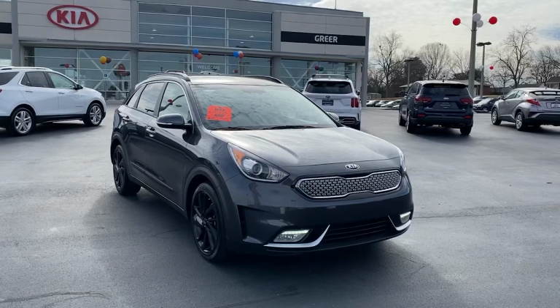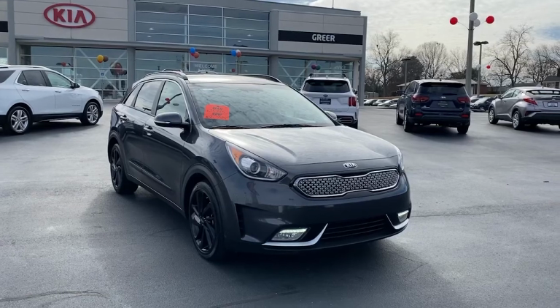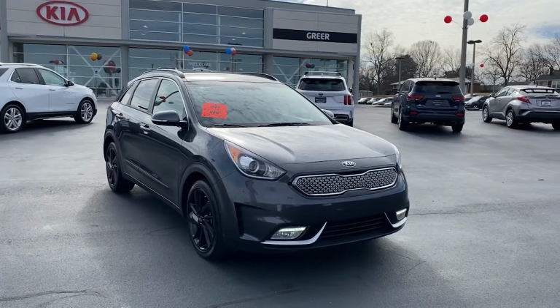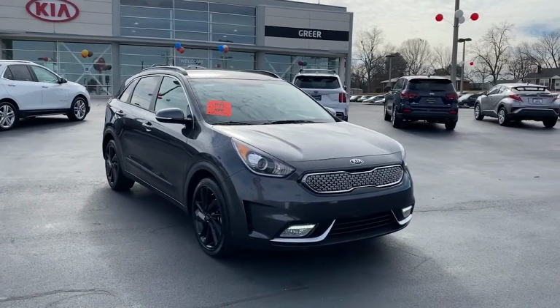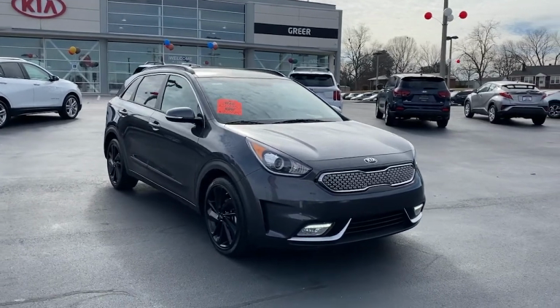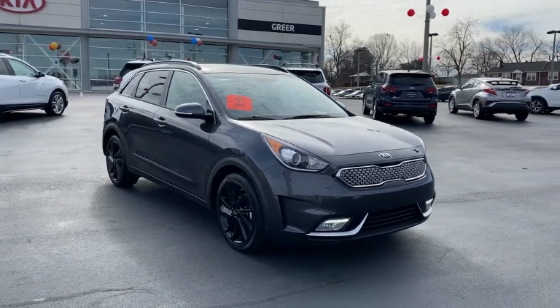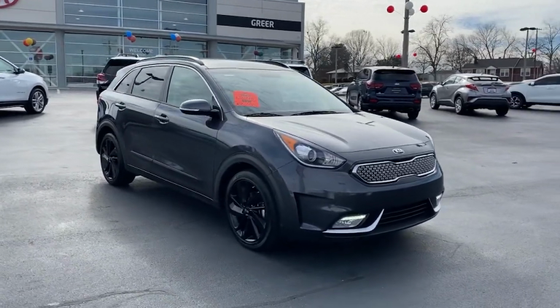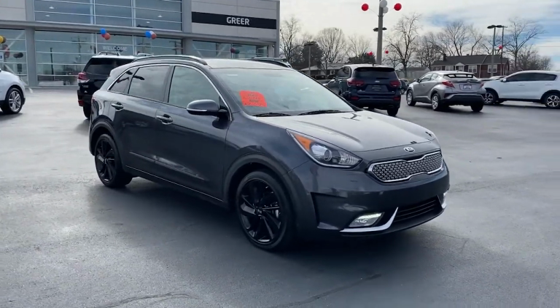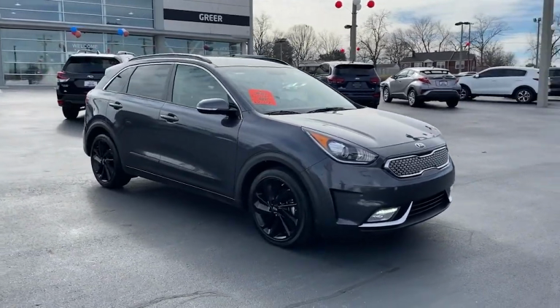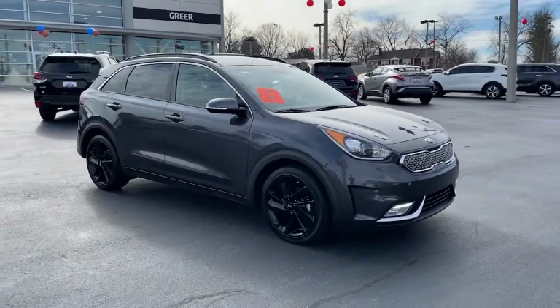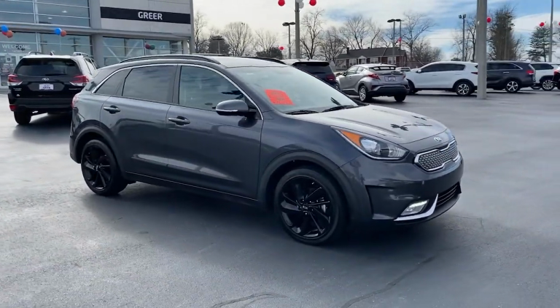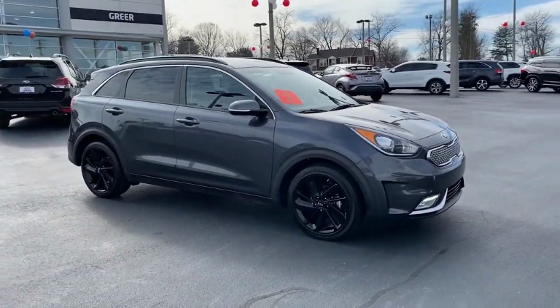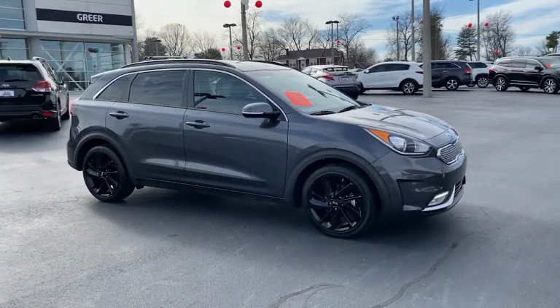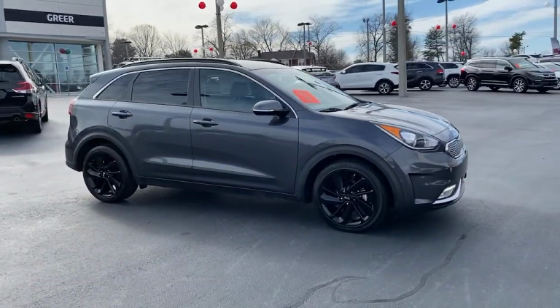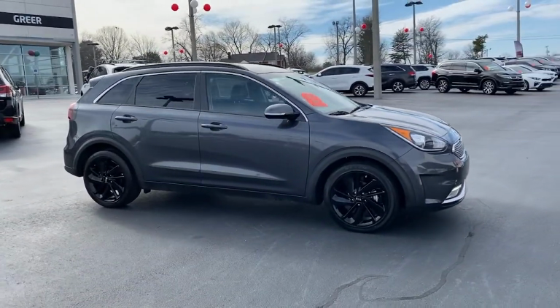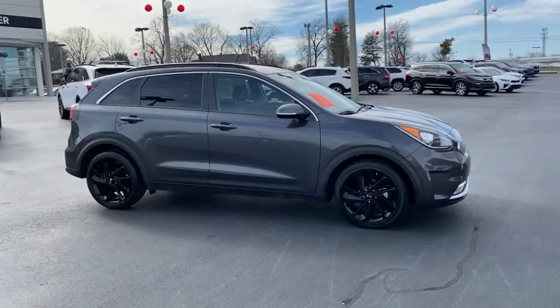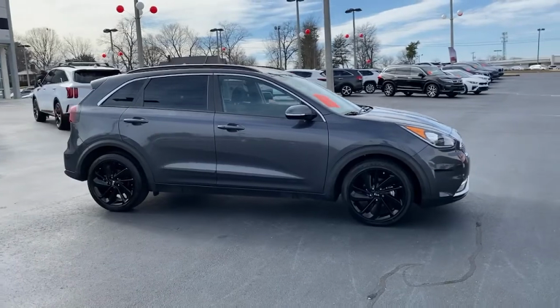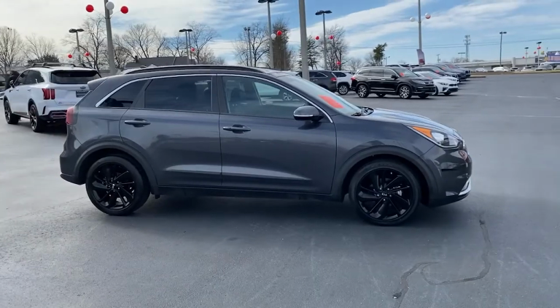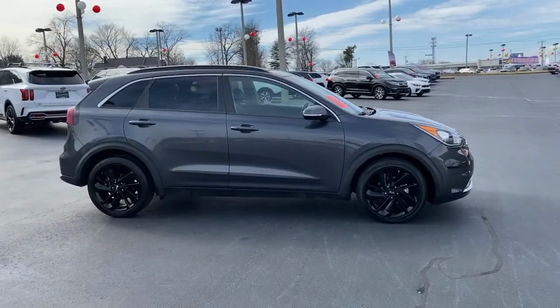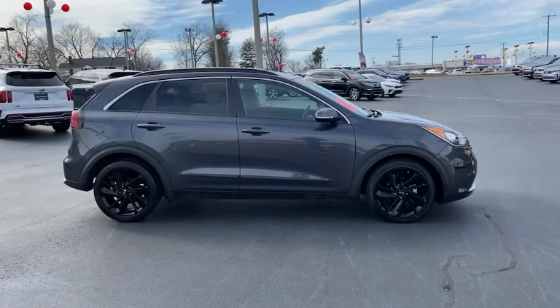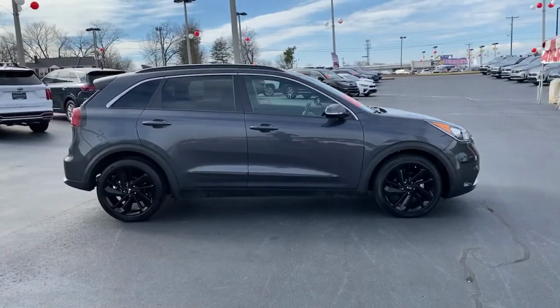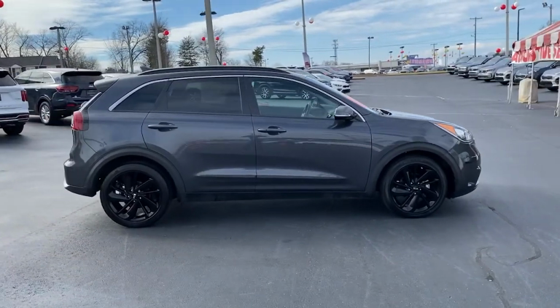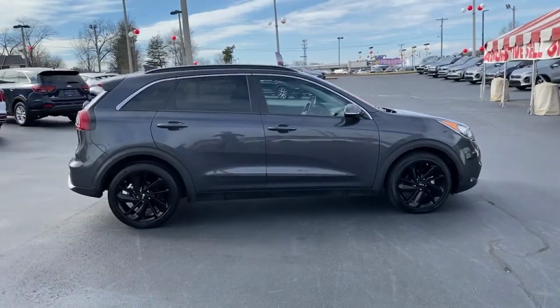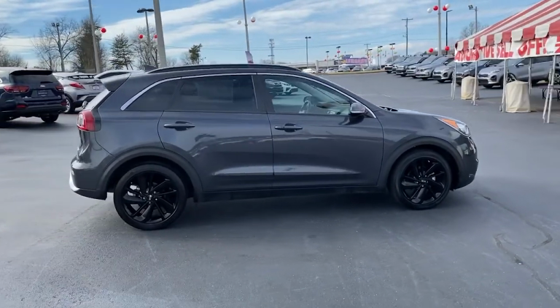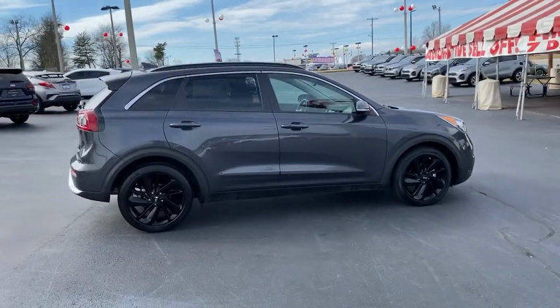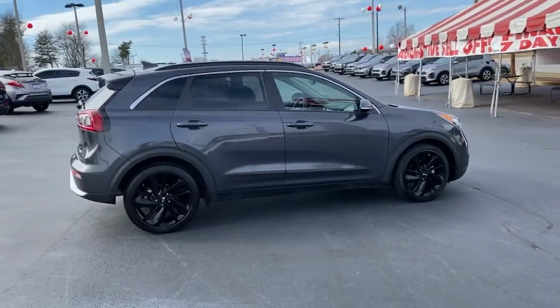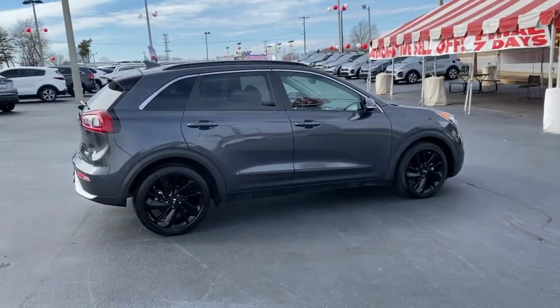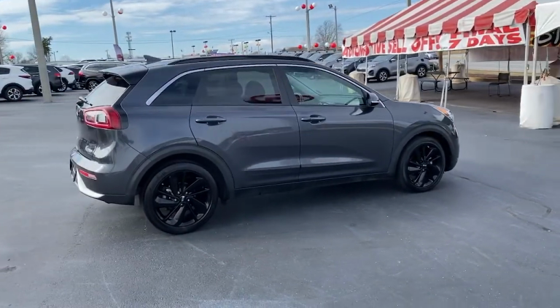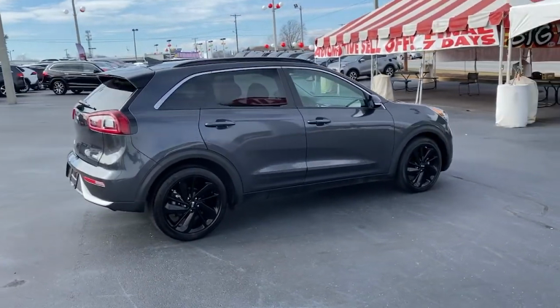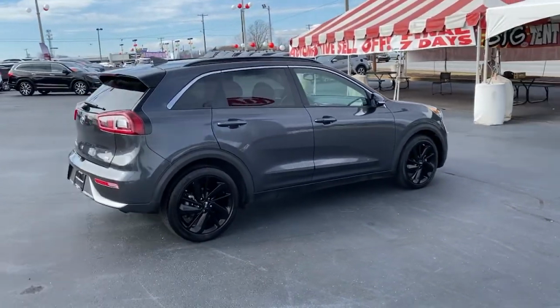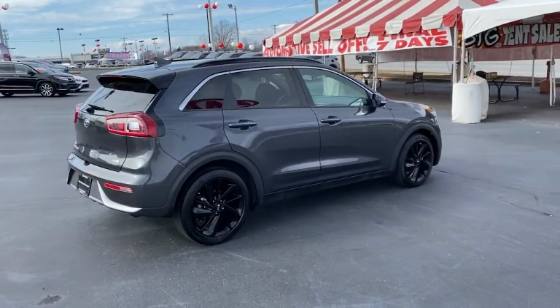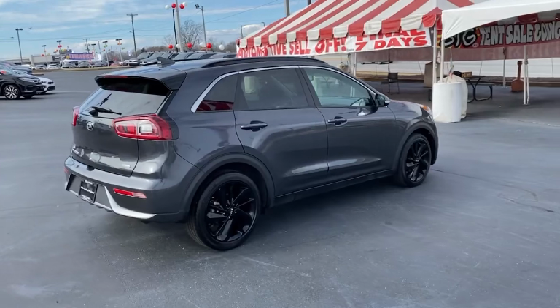Looking for your dream car? It could be the 2019 Kia Niro. This vehicle still has fewer than 25,000 miles on the clock, so it won't last long.